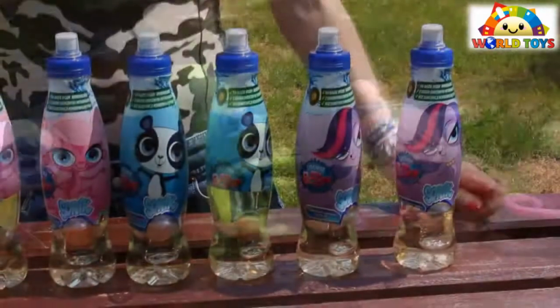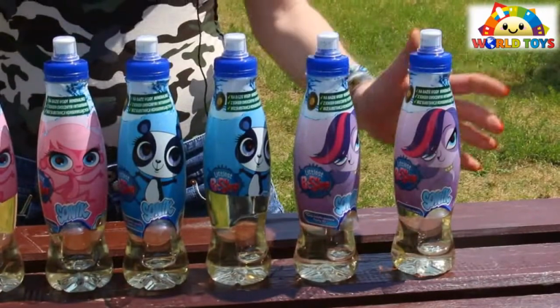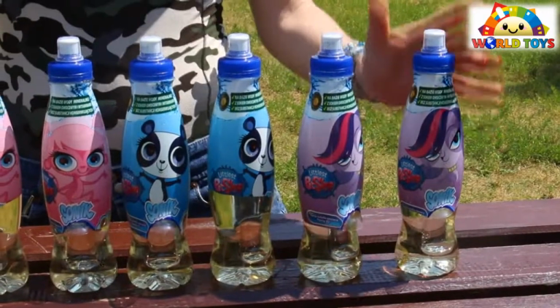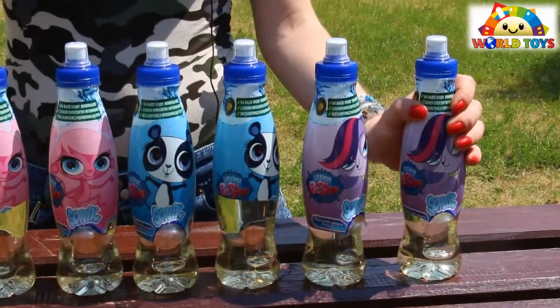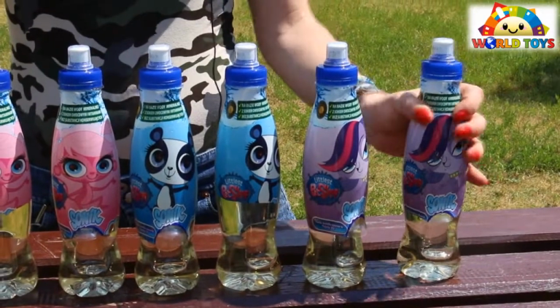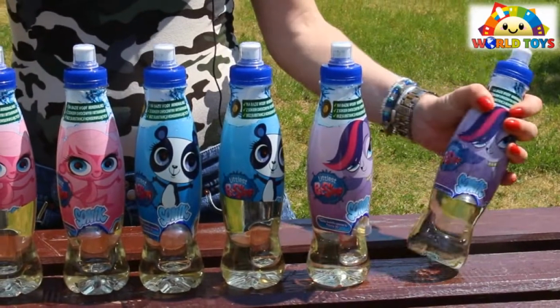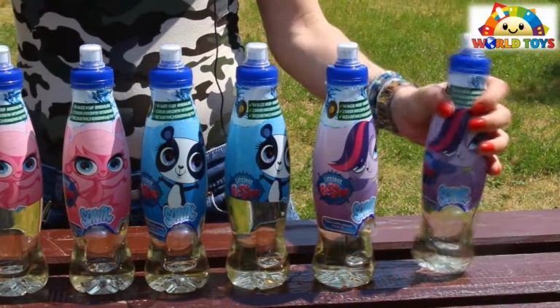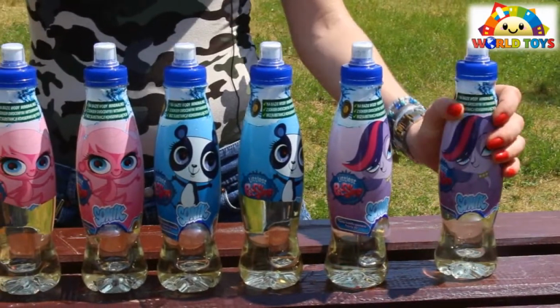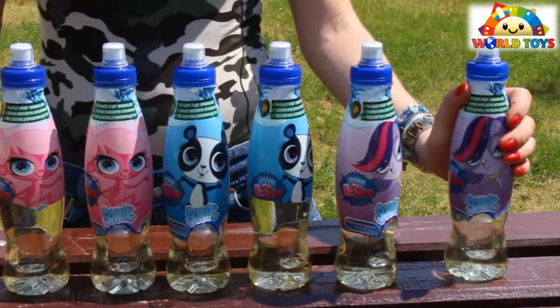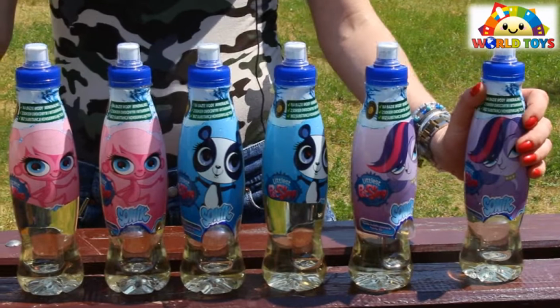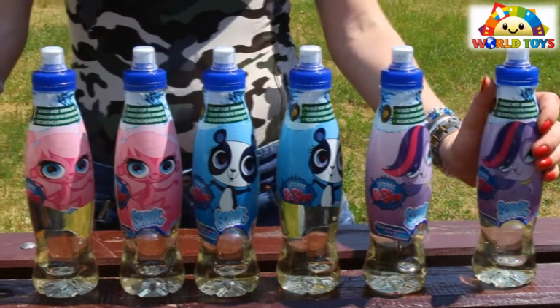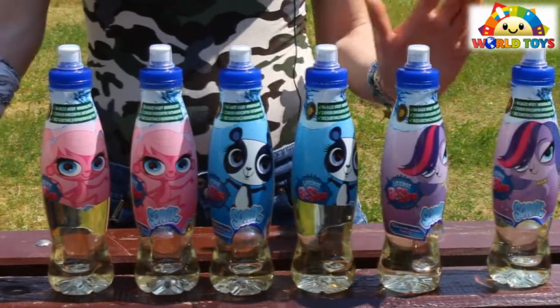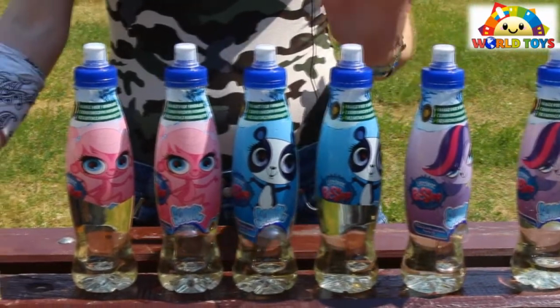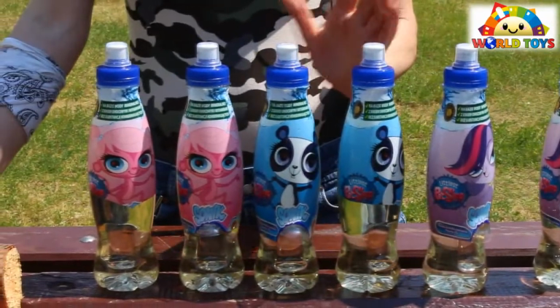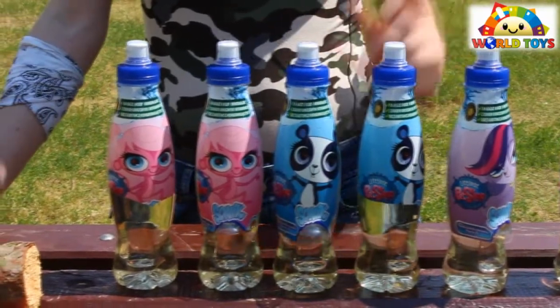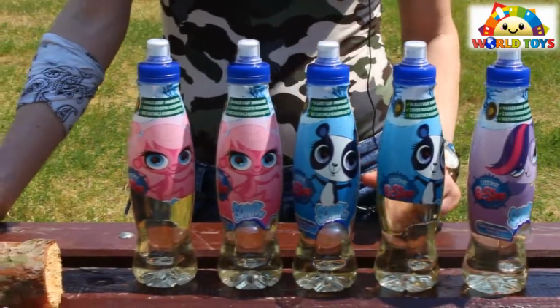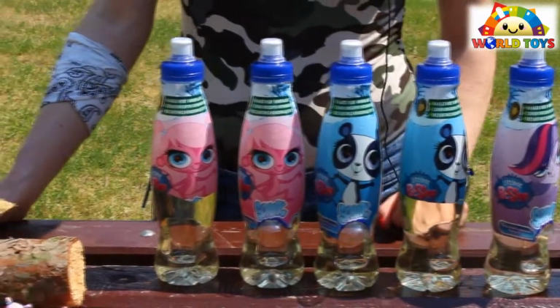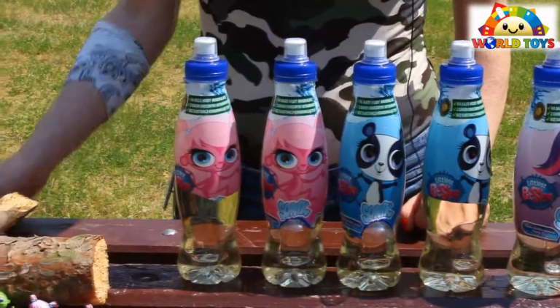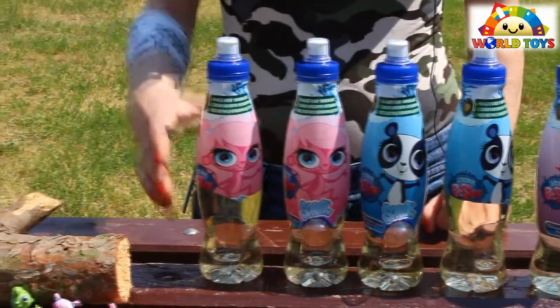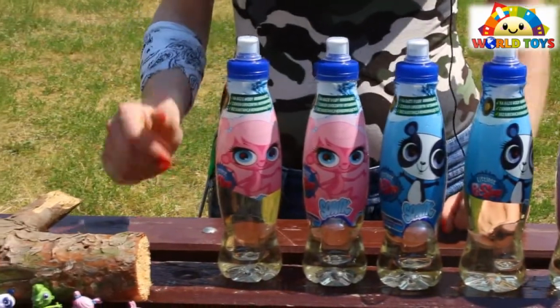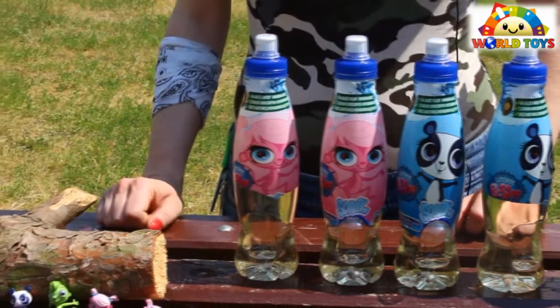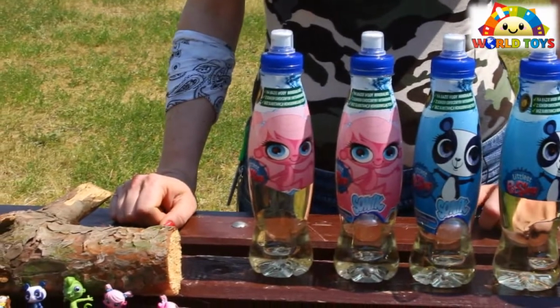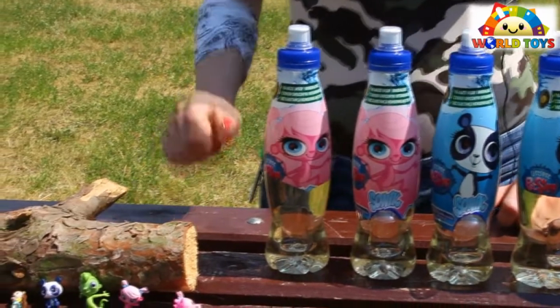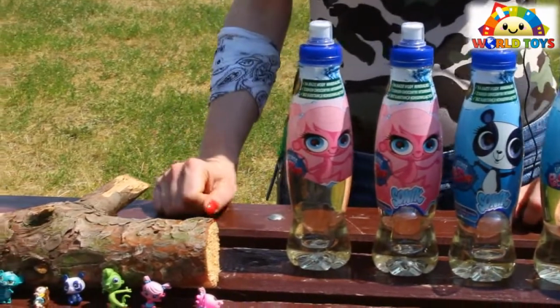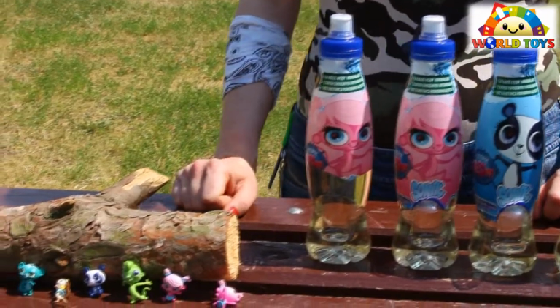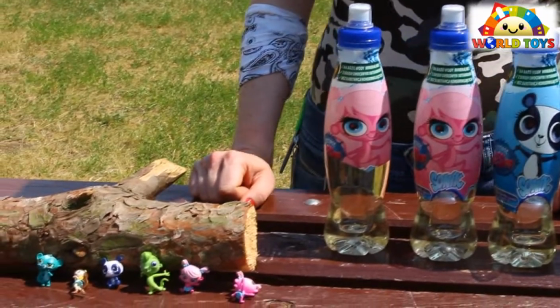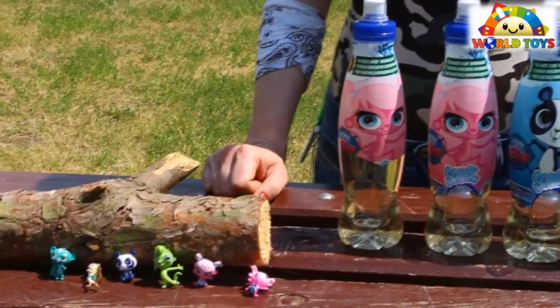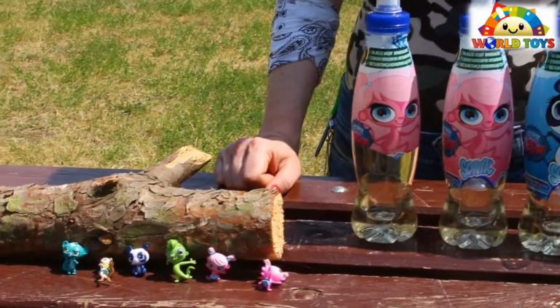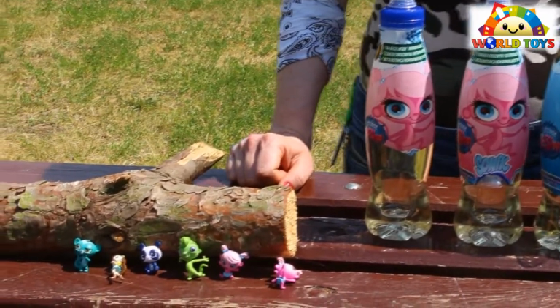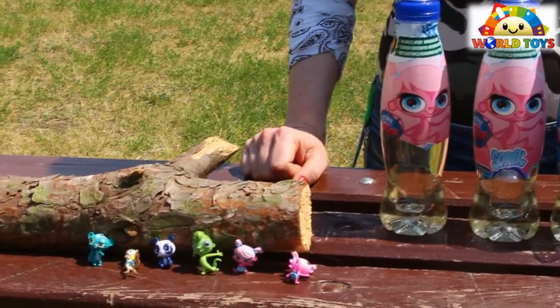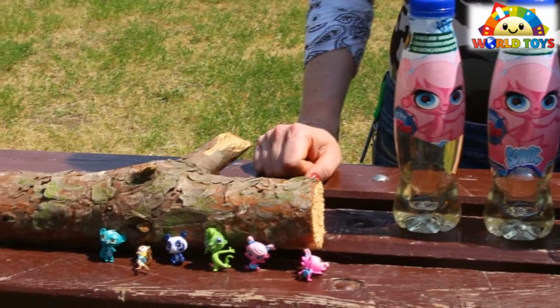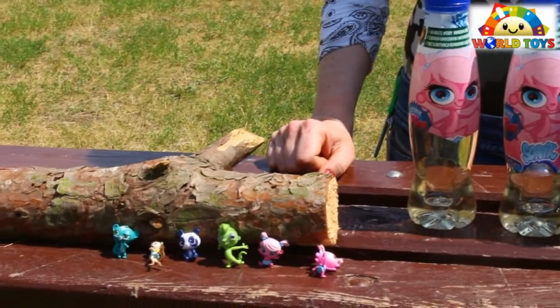The sun is hot and we're all feeling thirsty. When choosing a drink, why not pick the one with an extra surprise? If you'd like to see more toys like this, visit our channel — World of Toys.